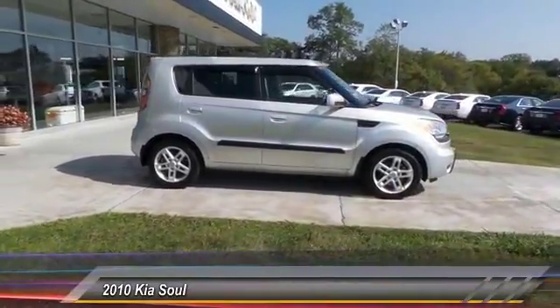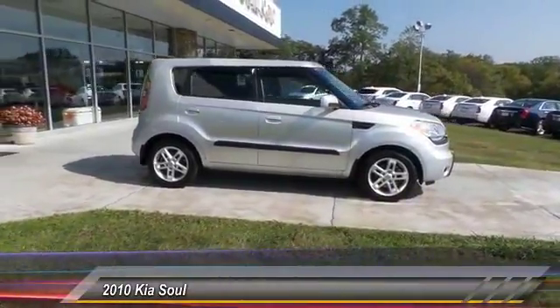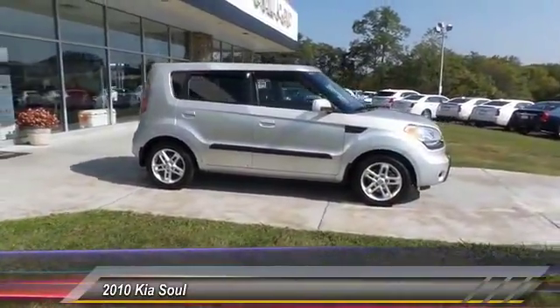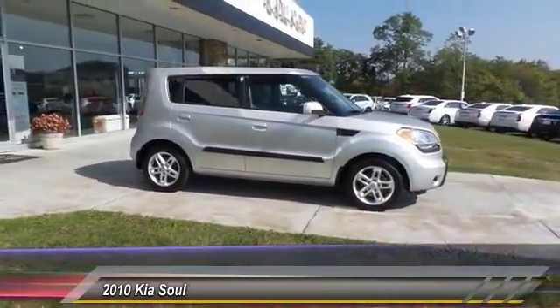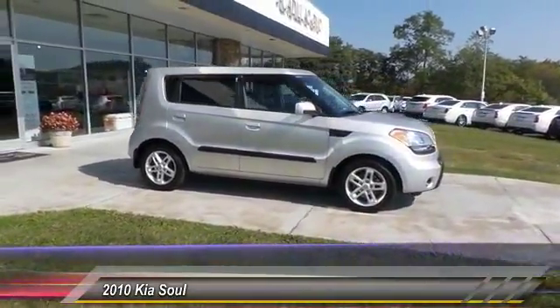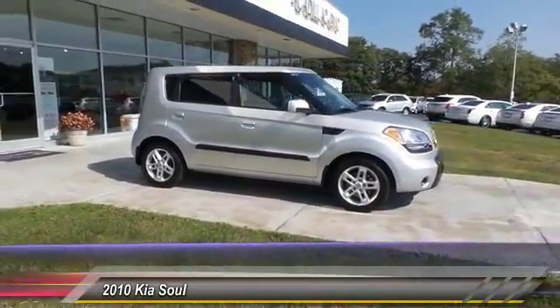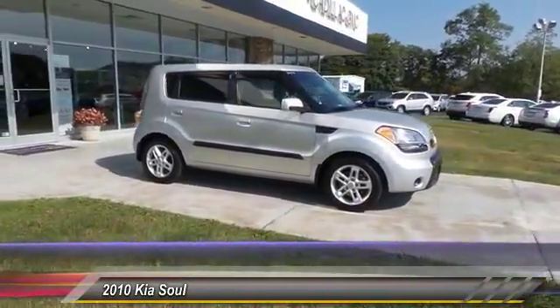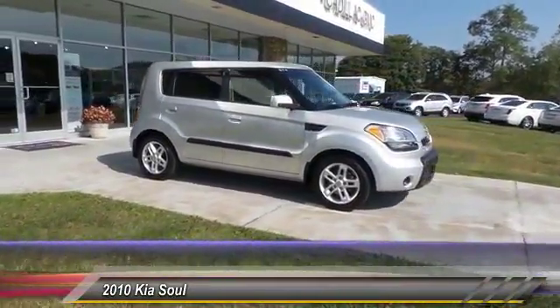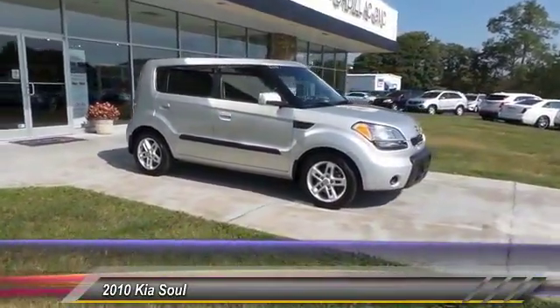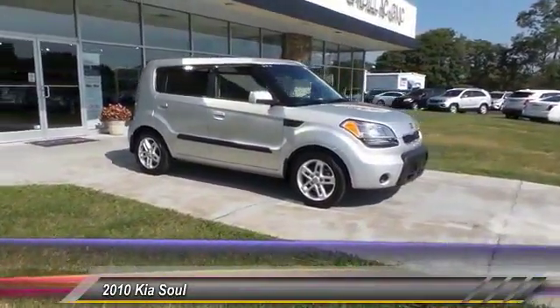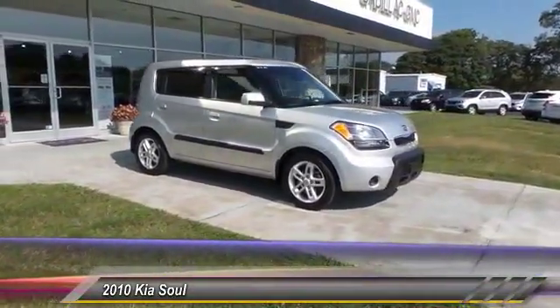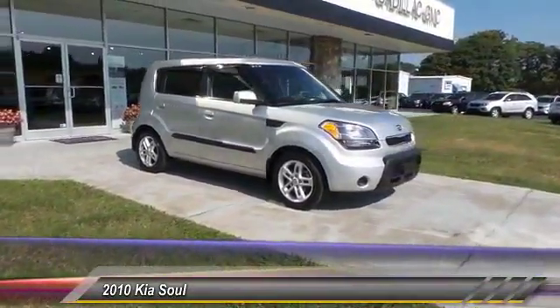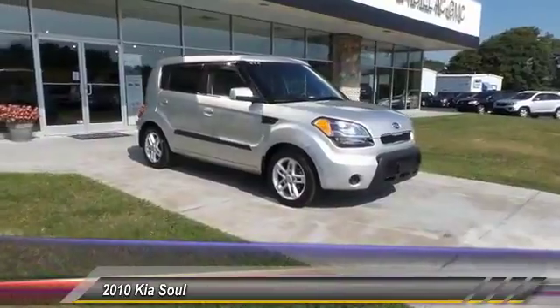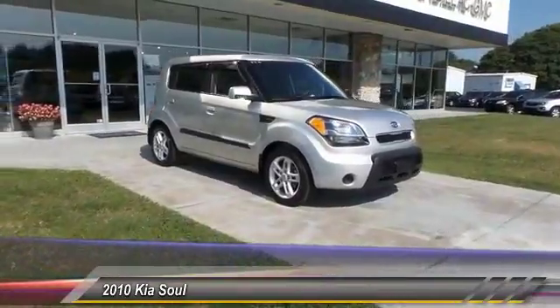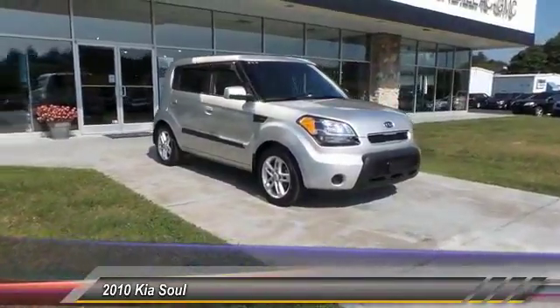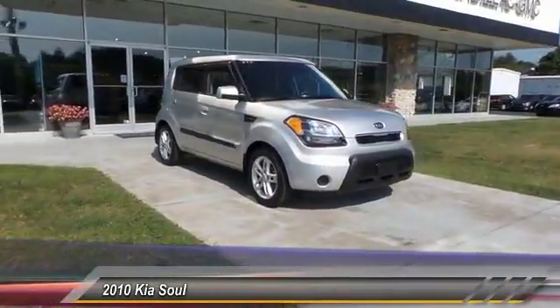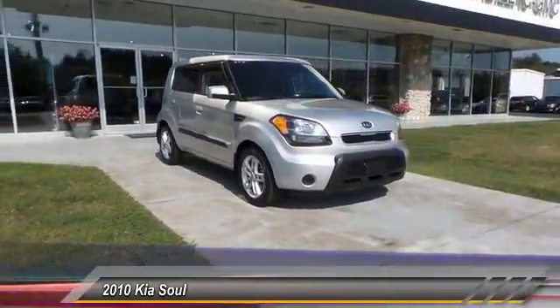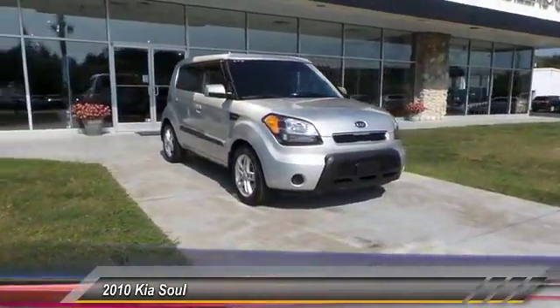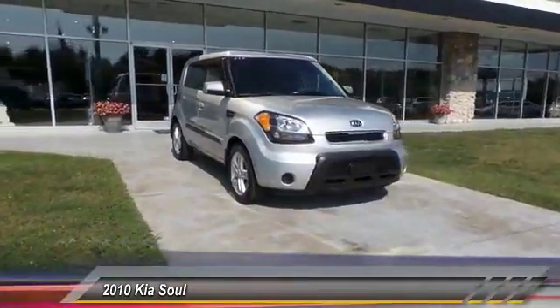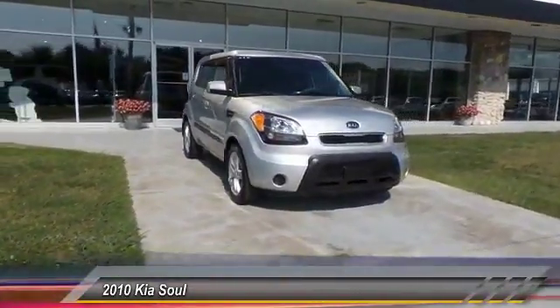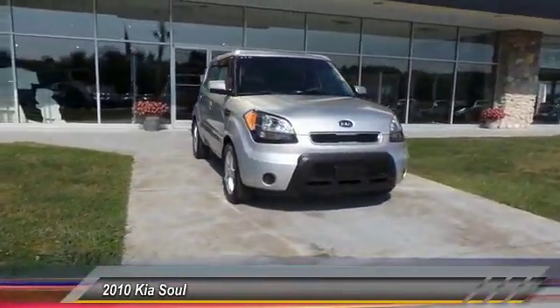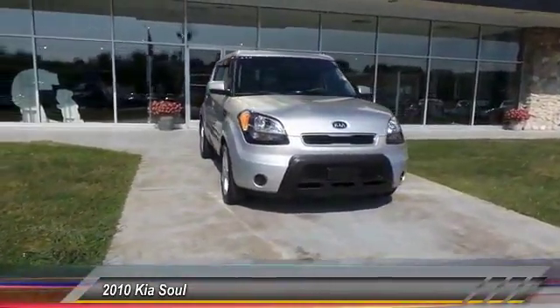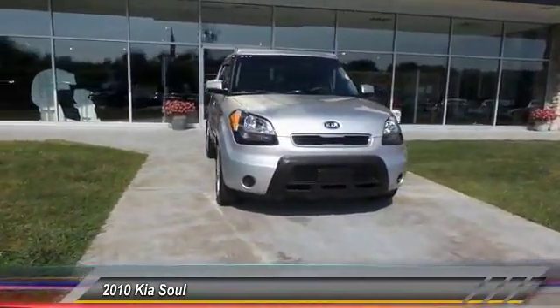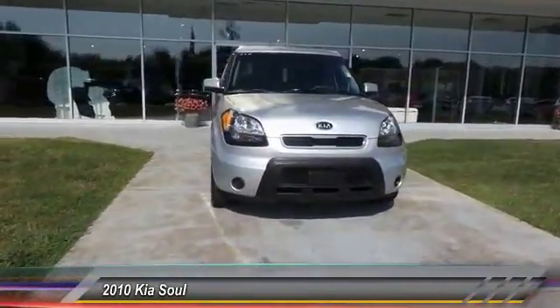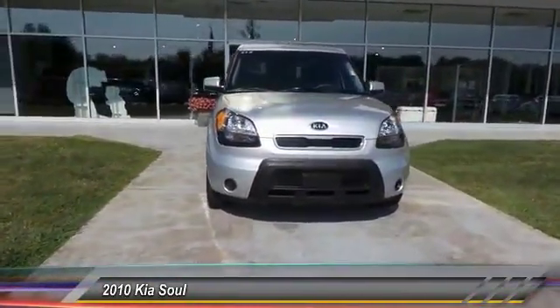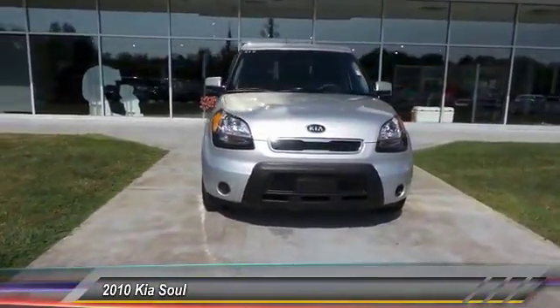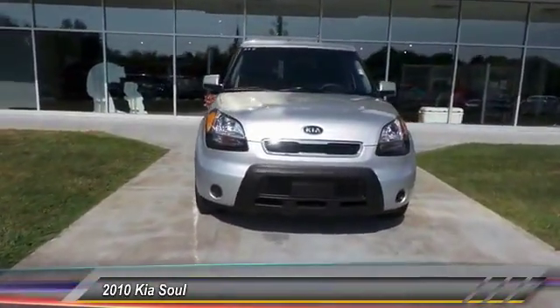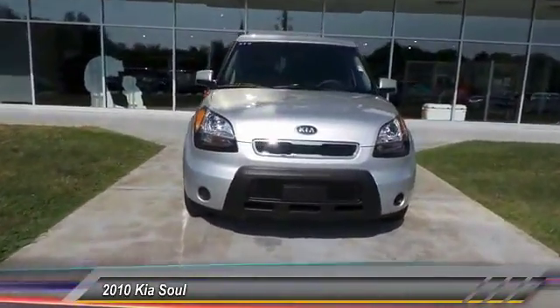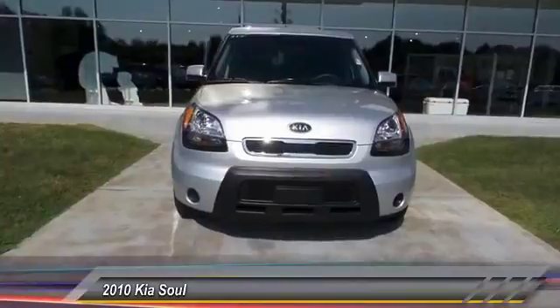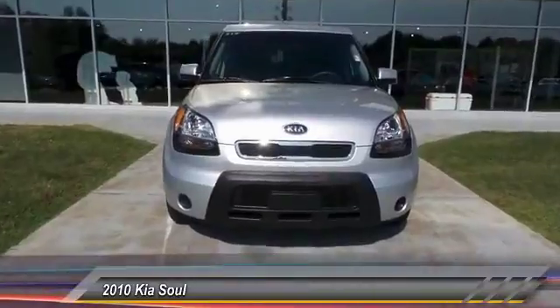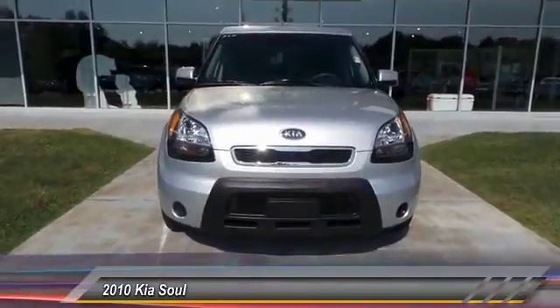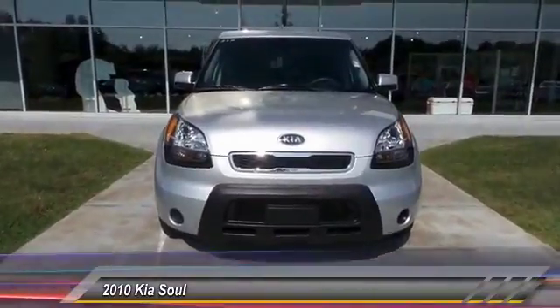Aluminum wheels, floor mats, cruise control, rear defrost, SWD. Wouldn't you look great in this vehicle? Stop in today and see for yourself.